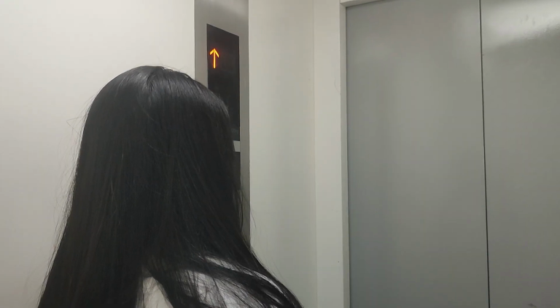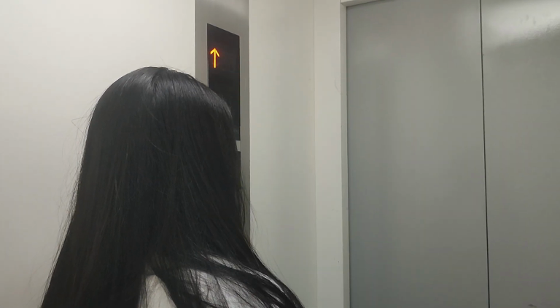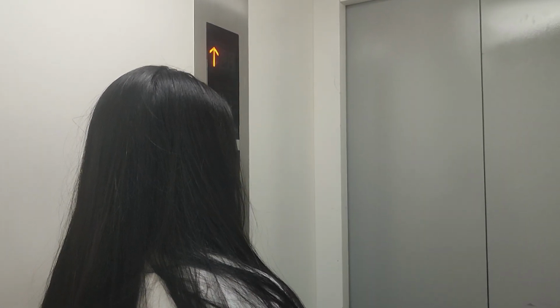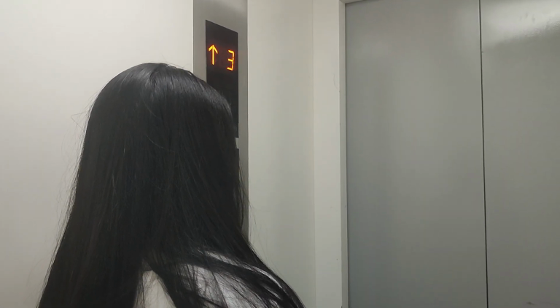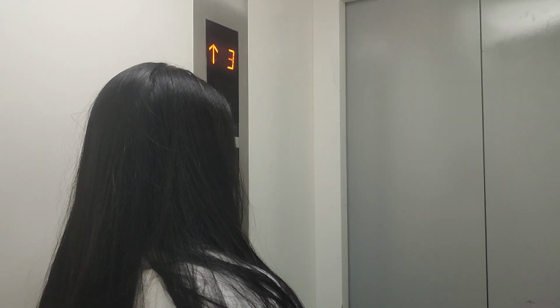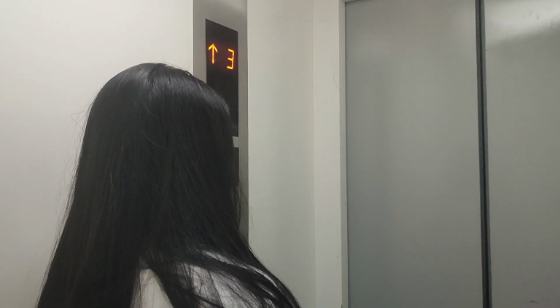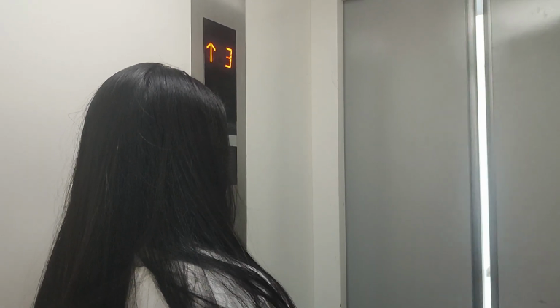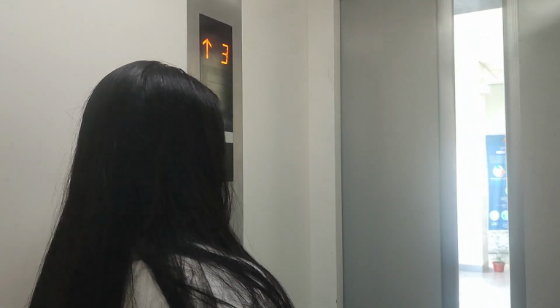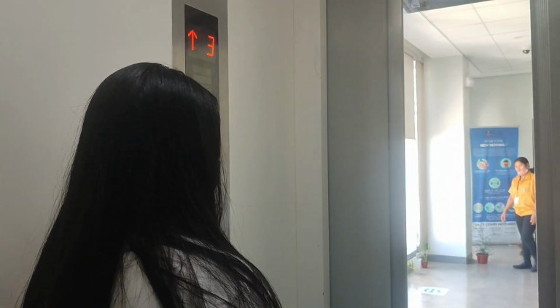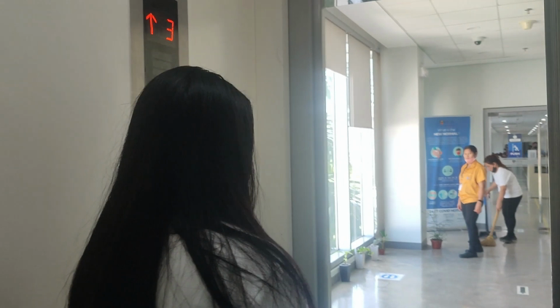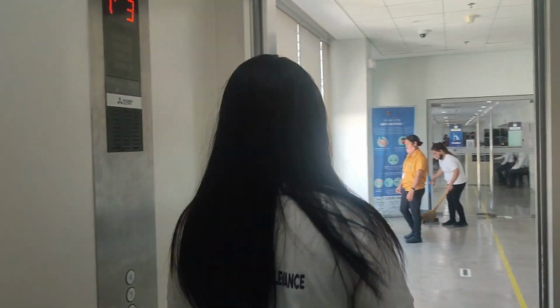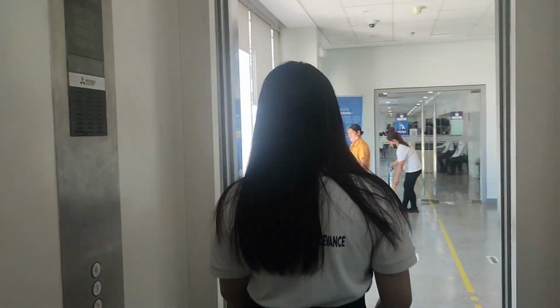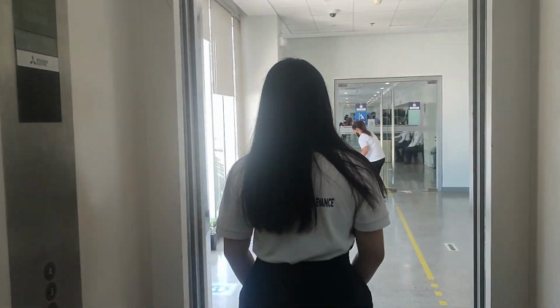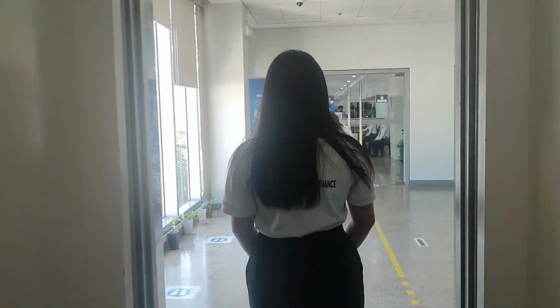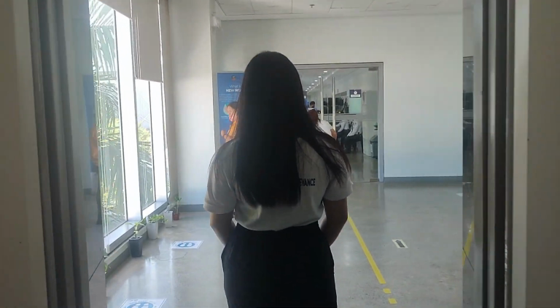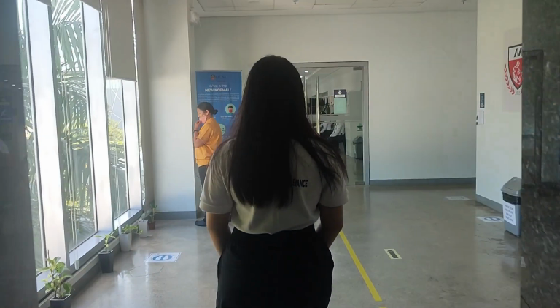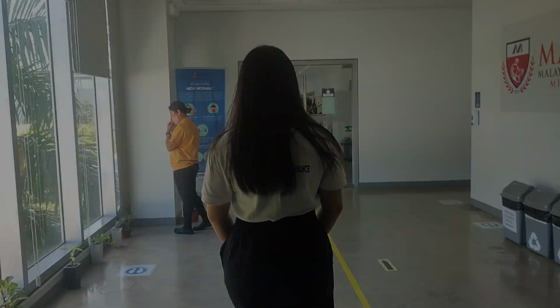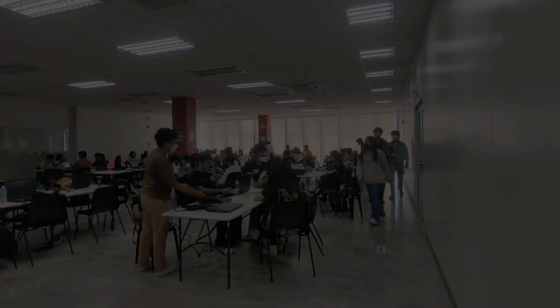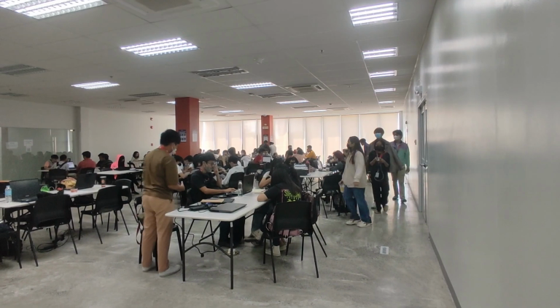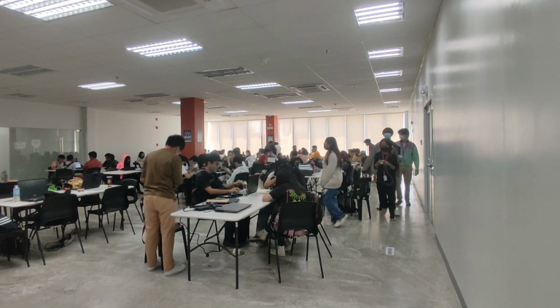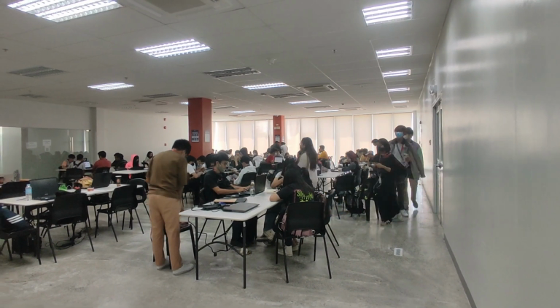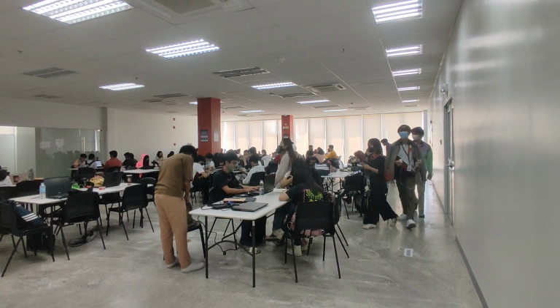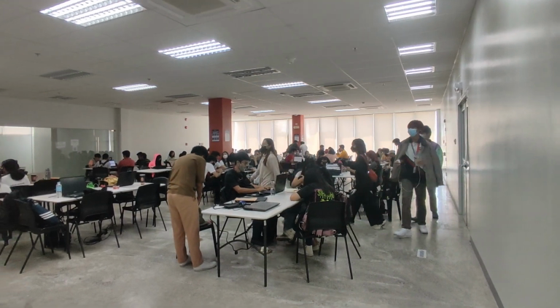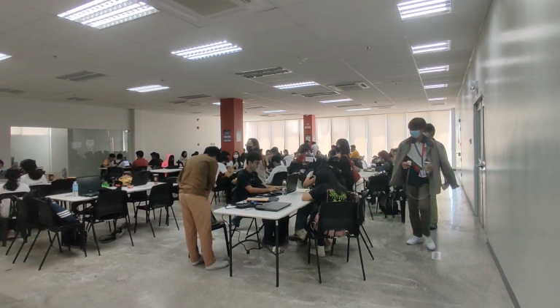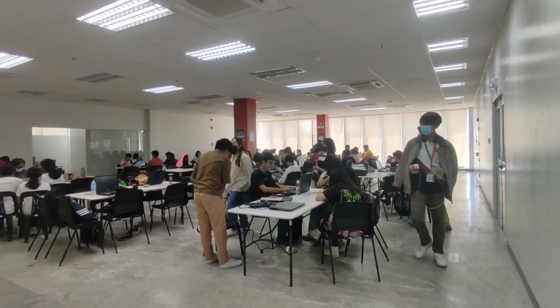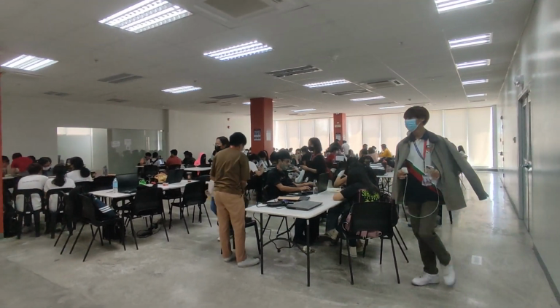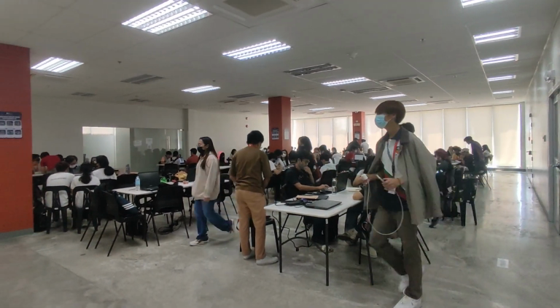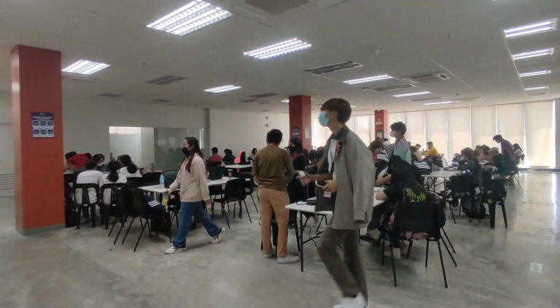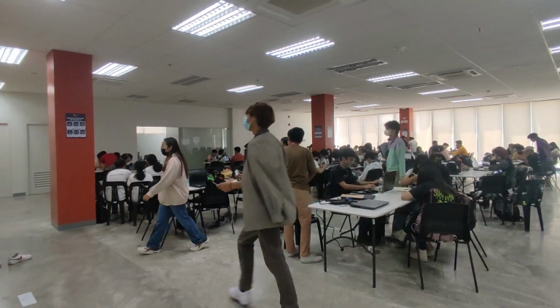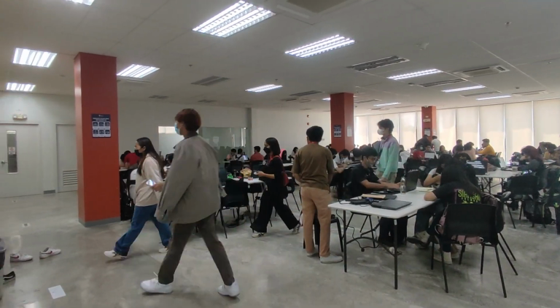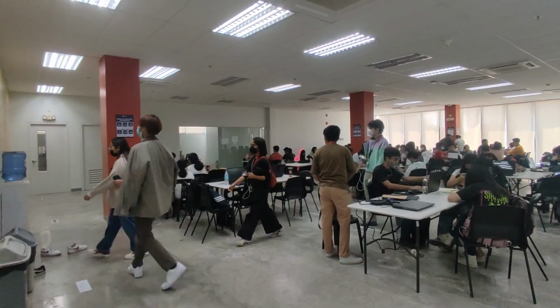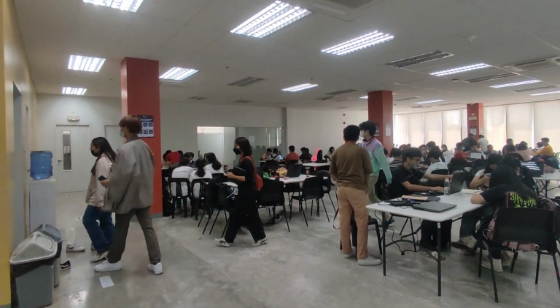Now, let us go to the third floor. Elevators are provided in the buildings for the students' convenience. Here, we have the student lounge, where you can gather with your group mates to do school work or just relax.